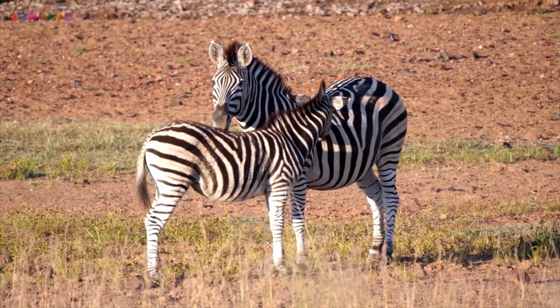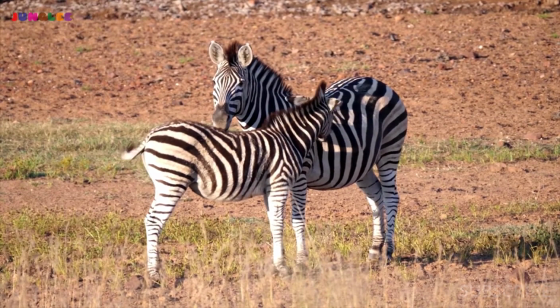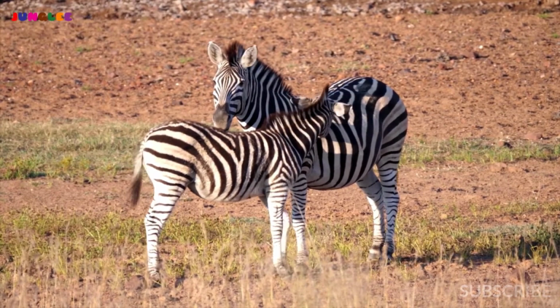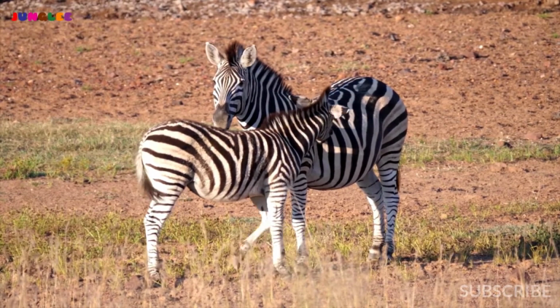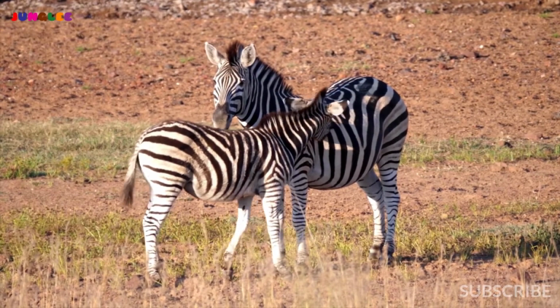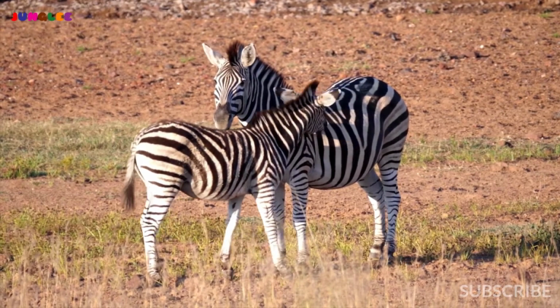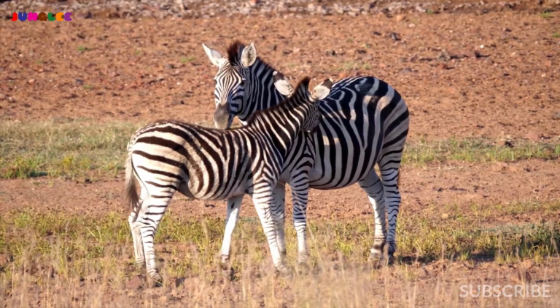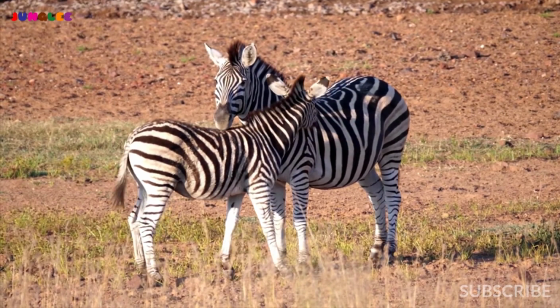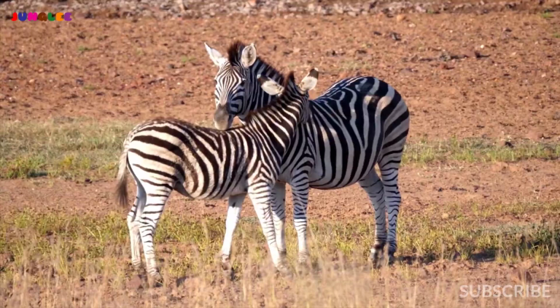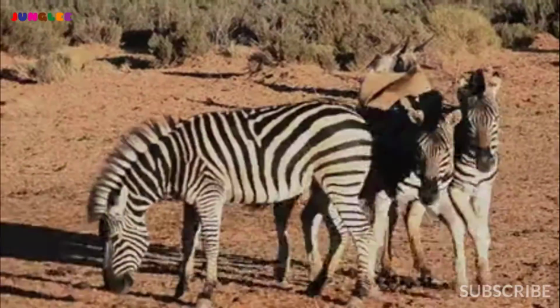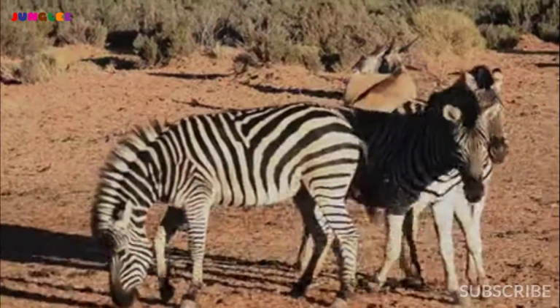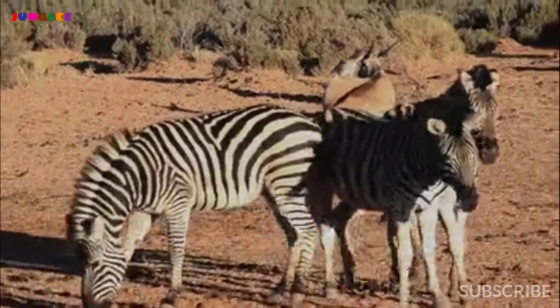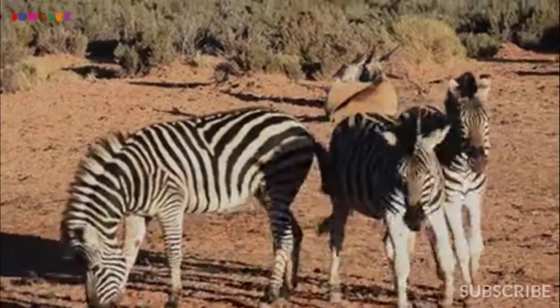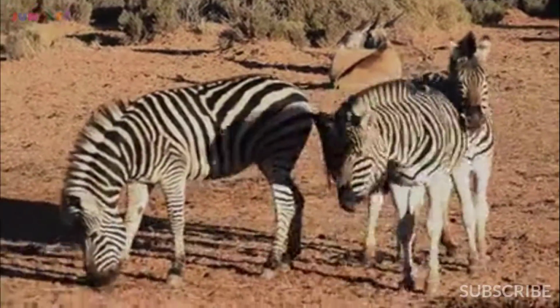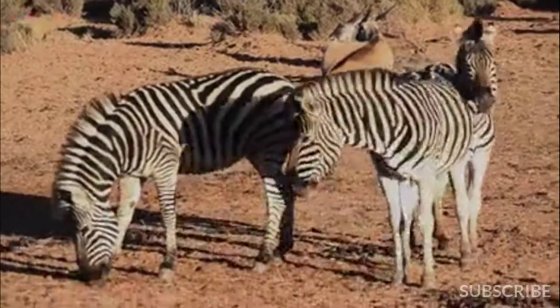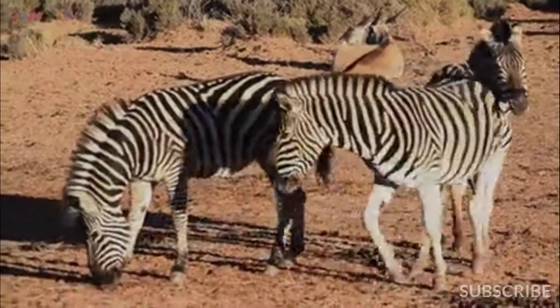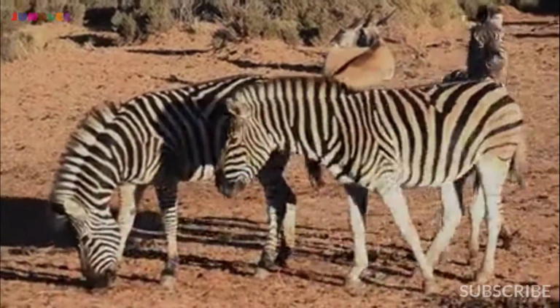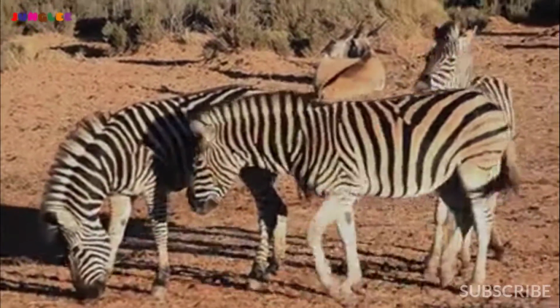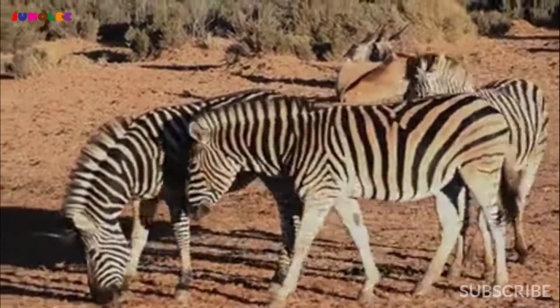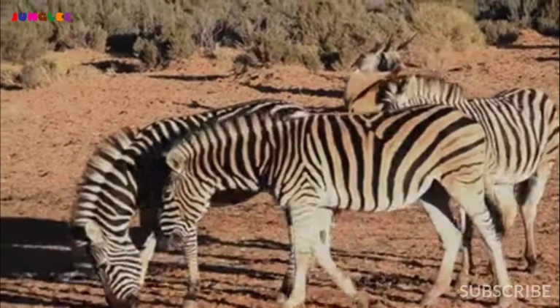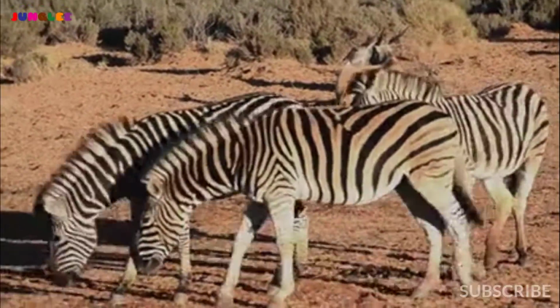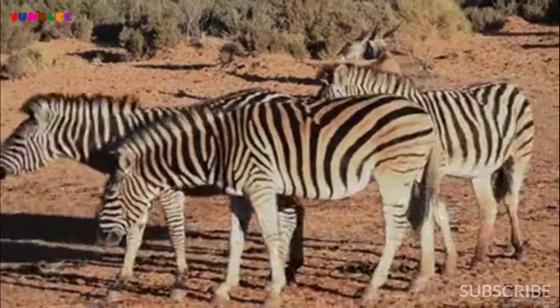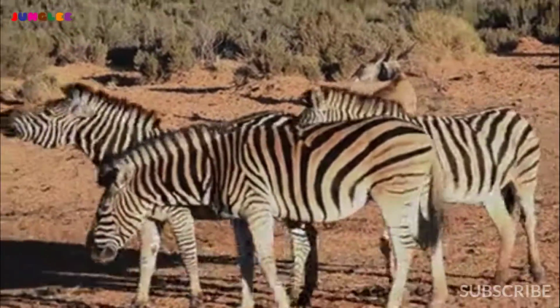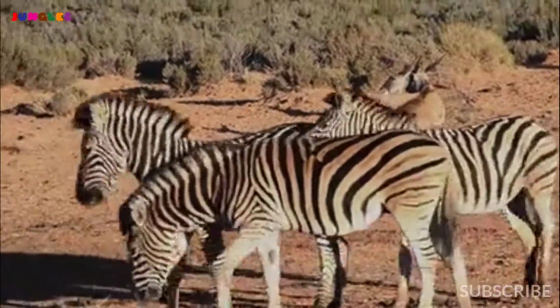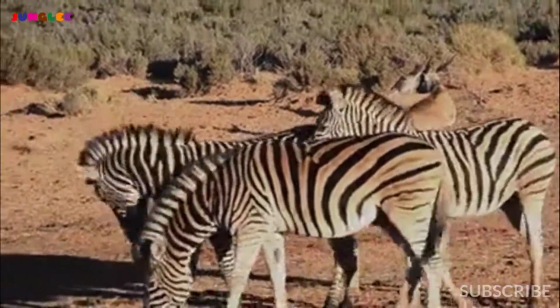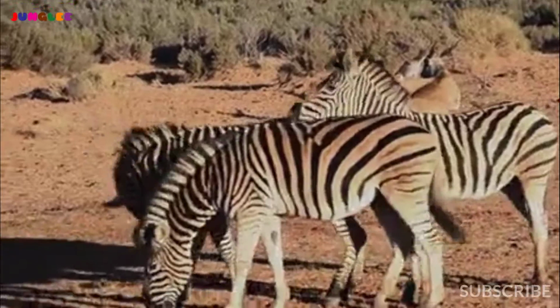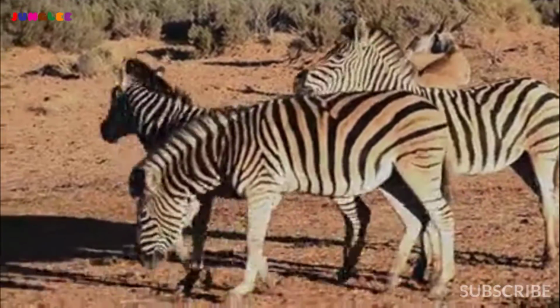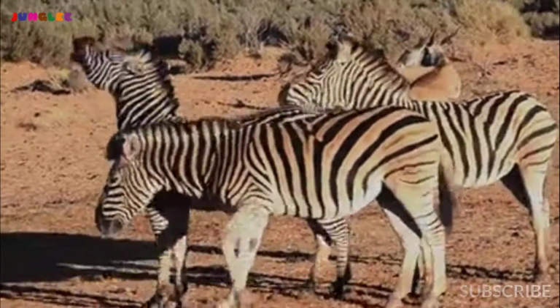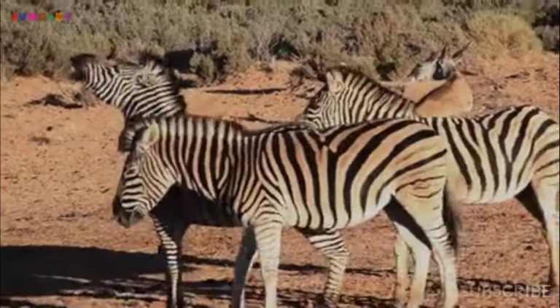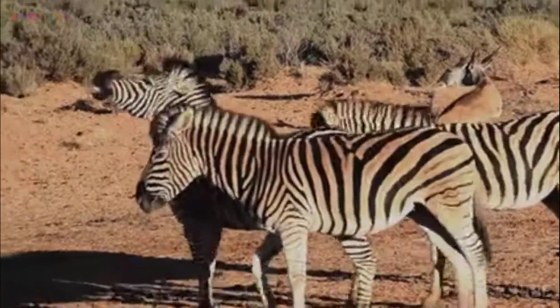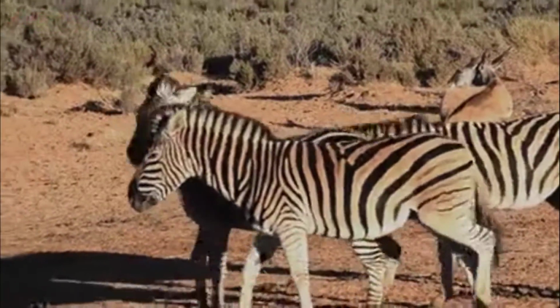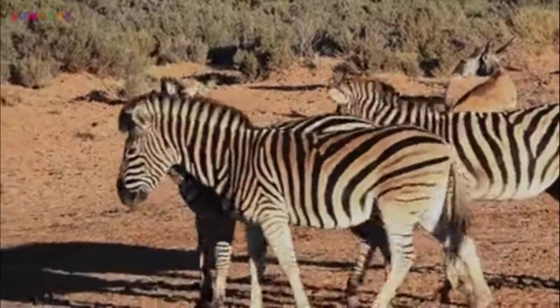To confuse colorblind predators, the zebra will run in a zig-zag pattern or group together so that their patterns look like grass.